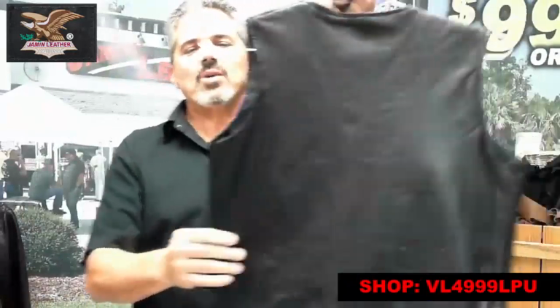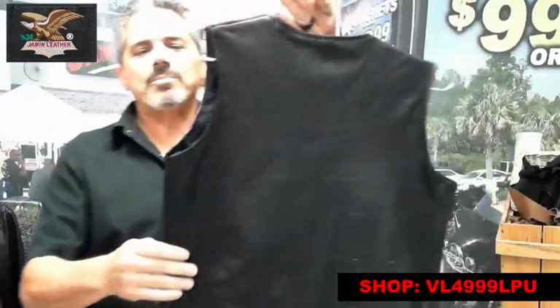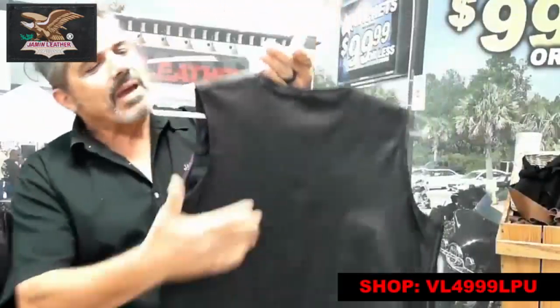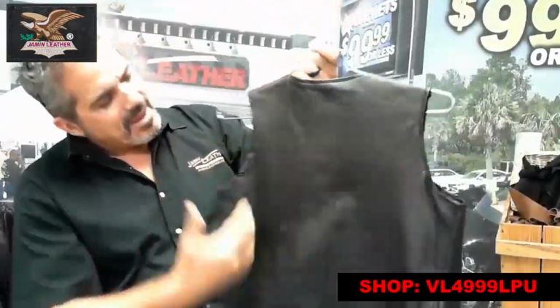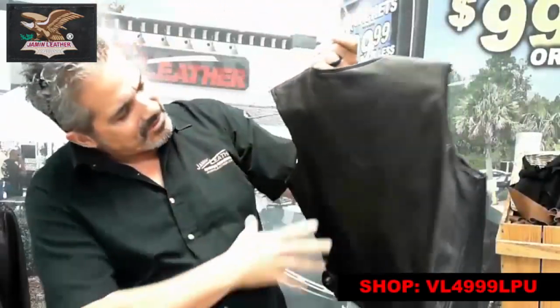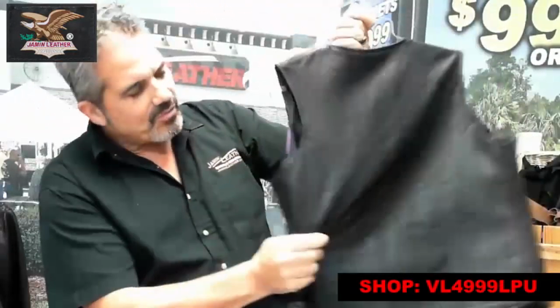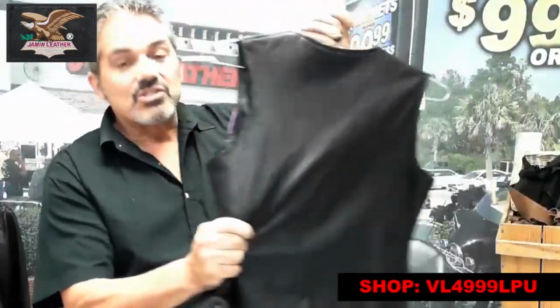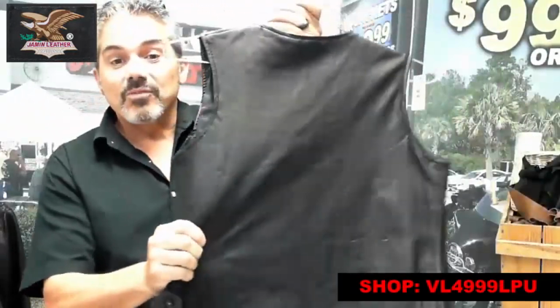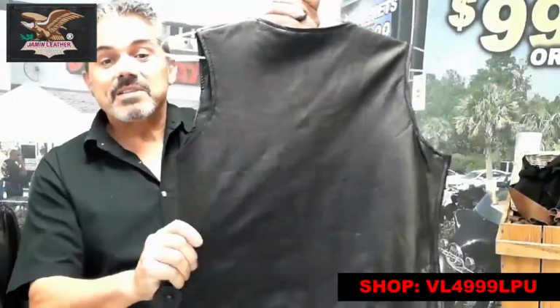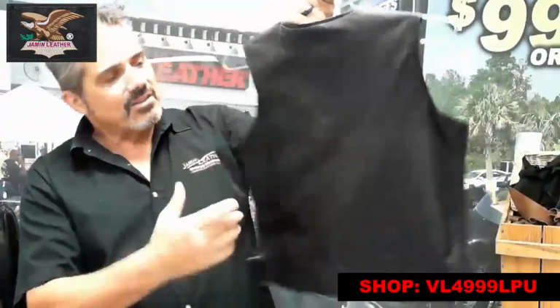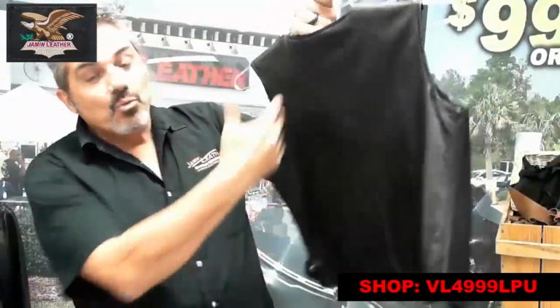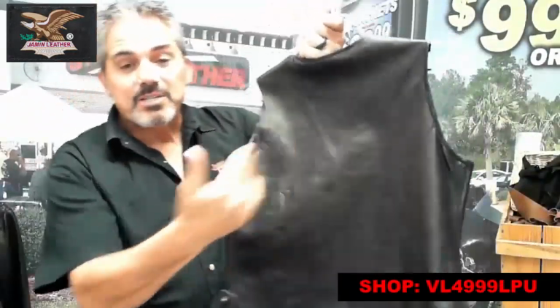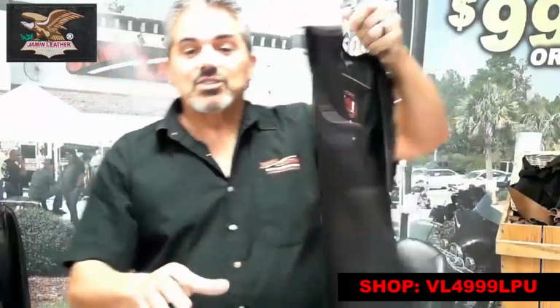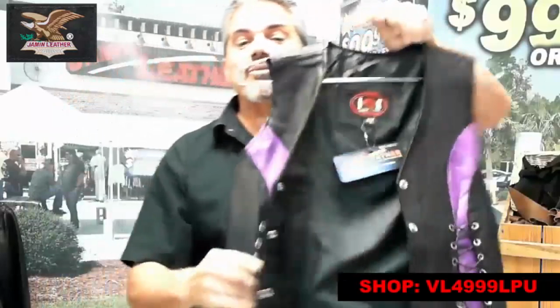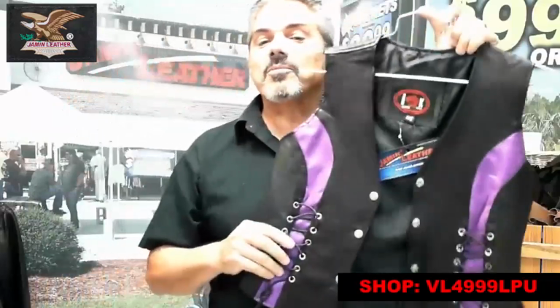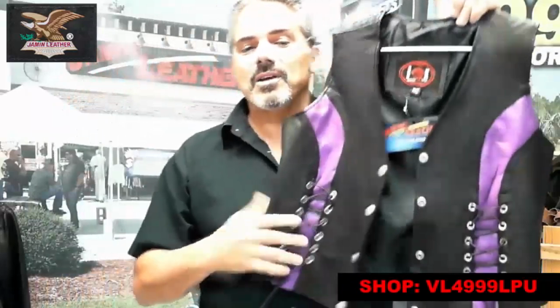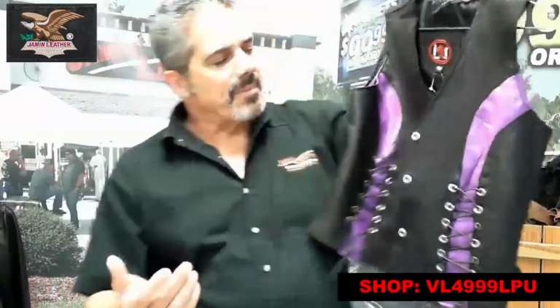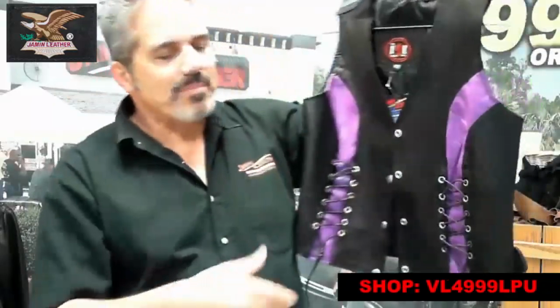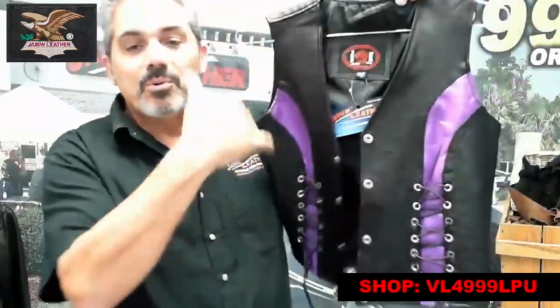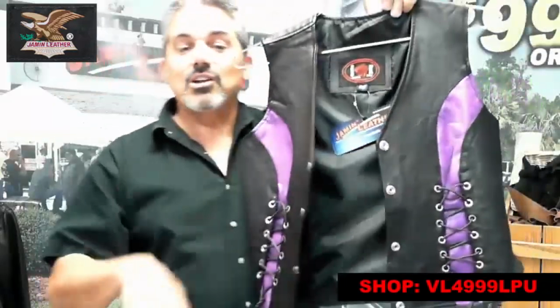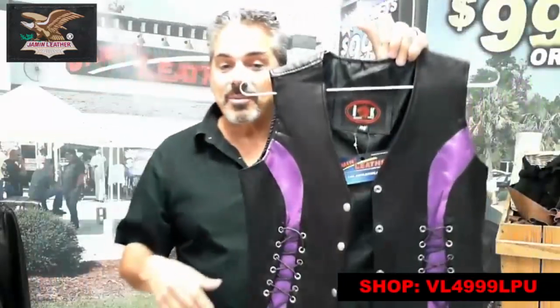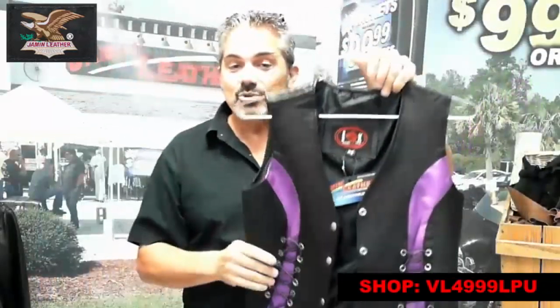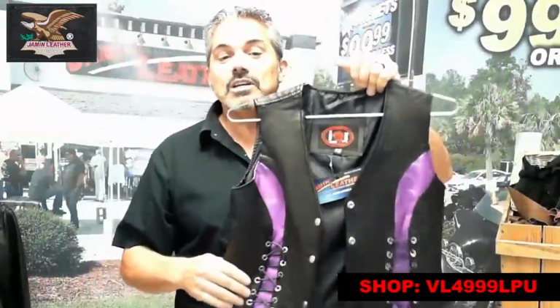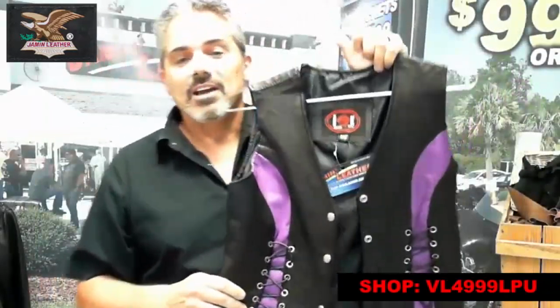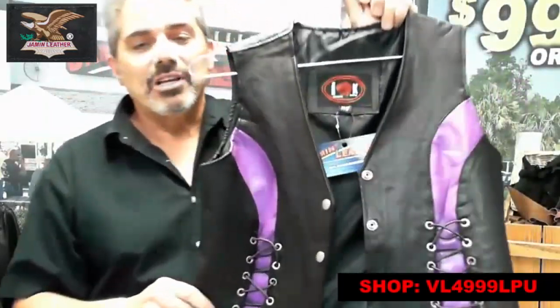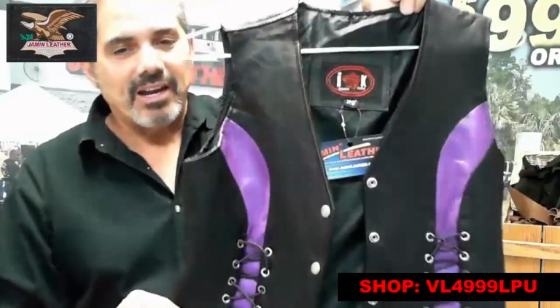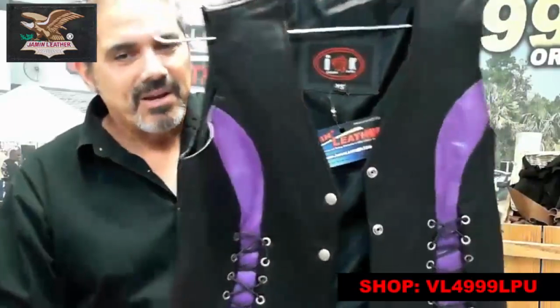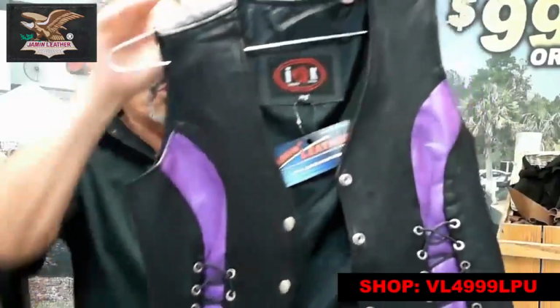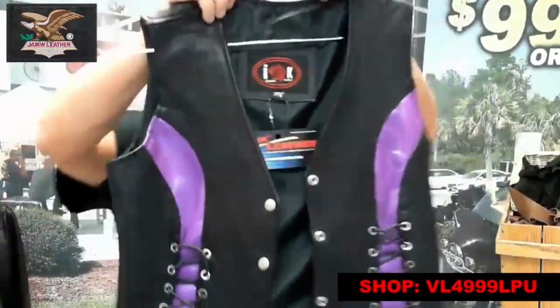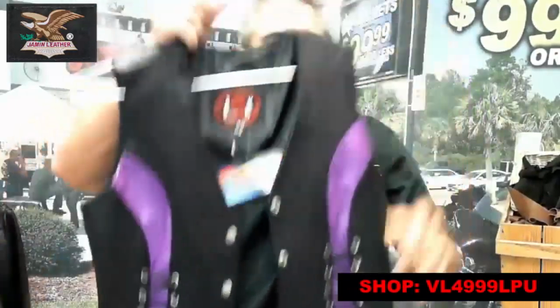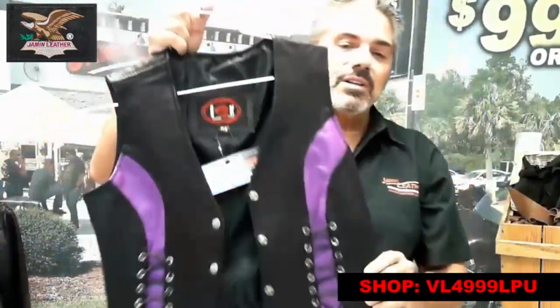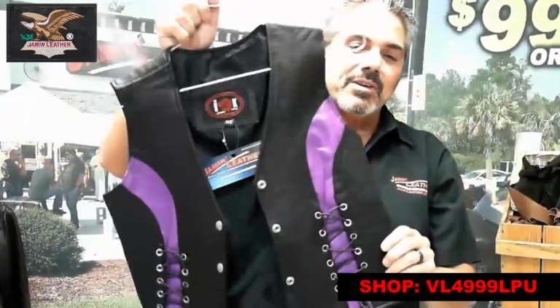It's got a one-piece back made of soft lambskin leather. The one-piece back is great for club members that might want to put their colors on the back, so it's a really great item for the ladies who want something a little bit different.